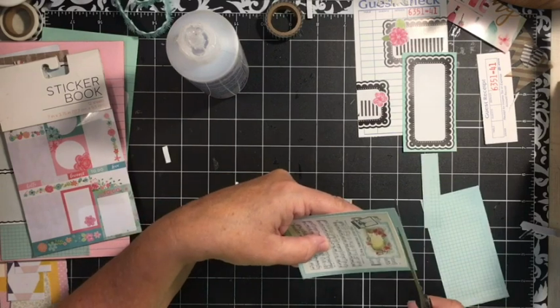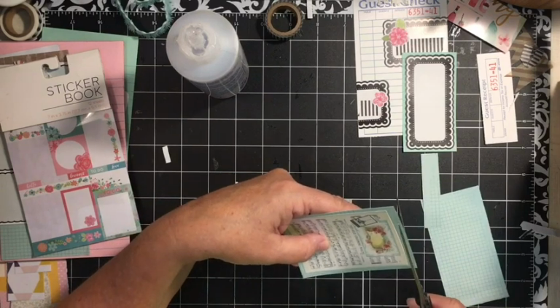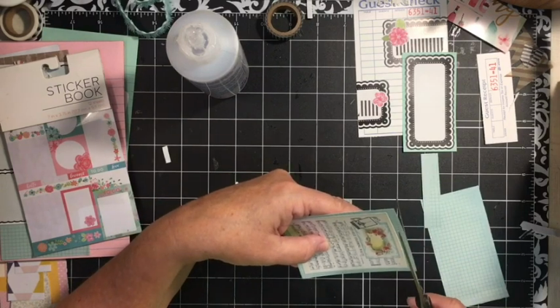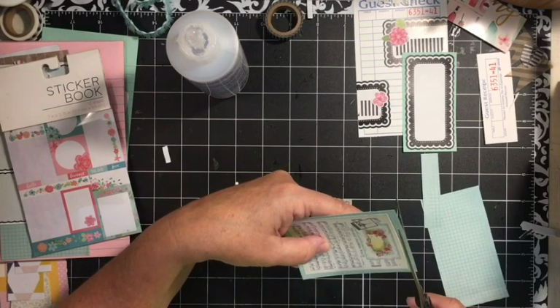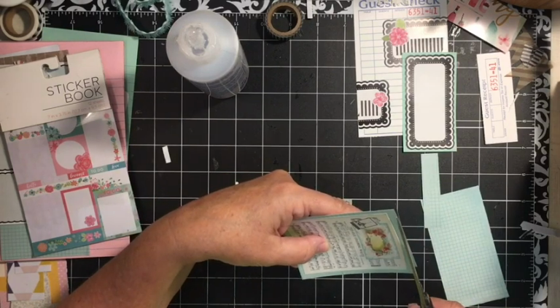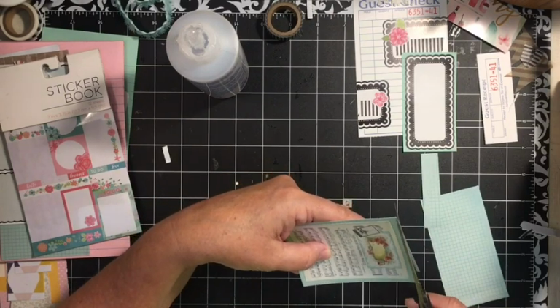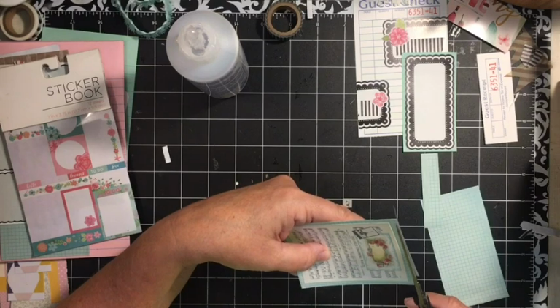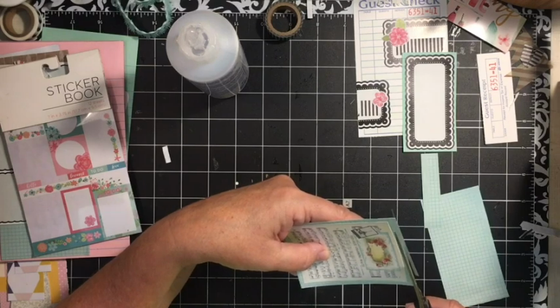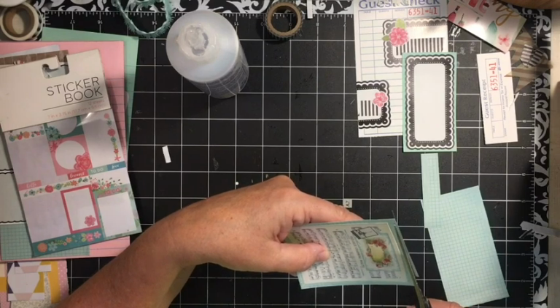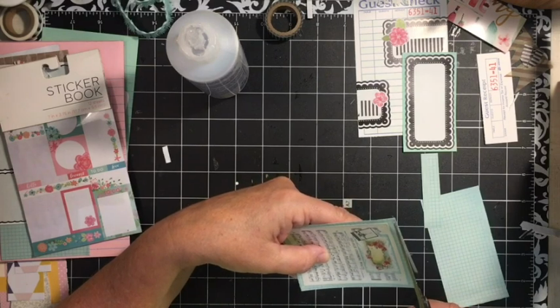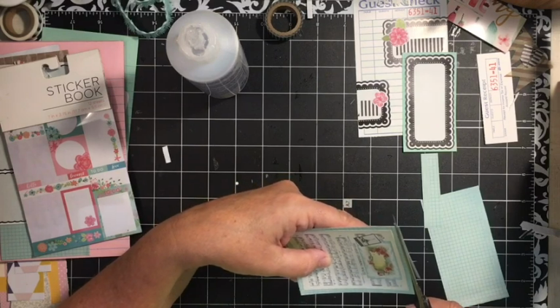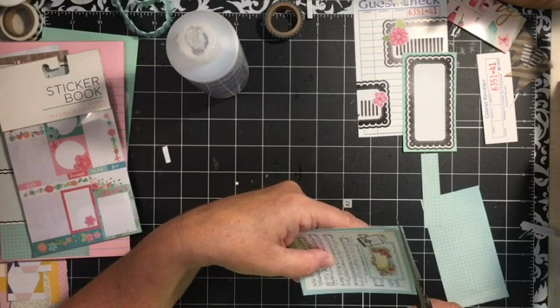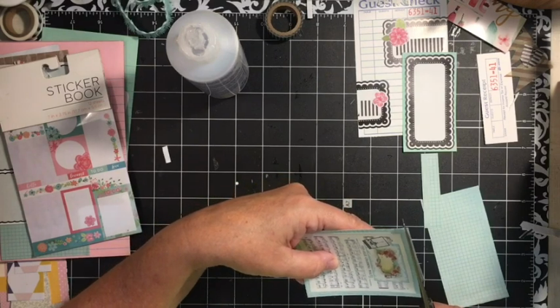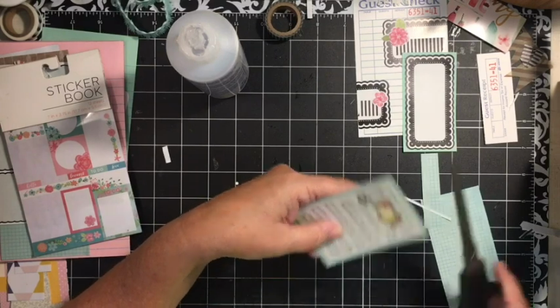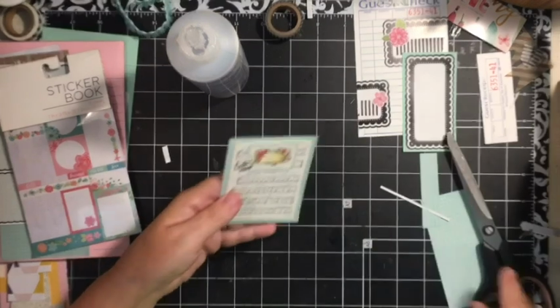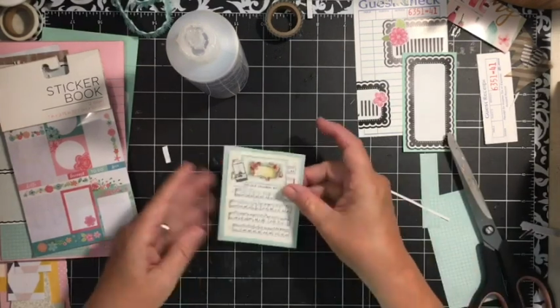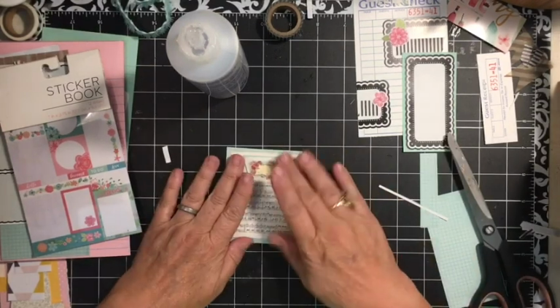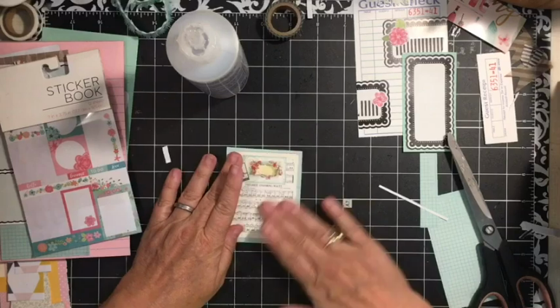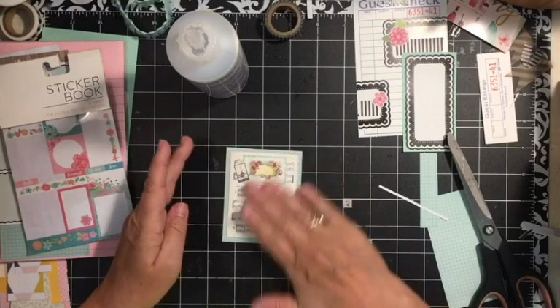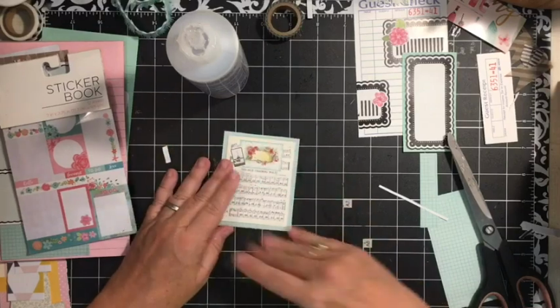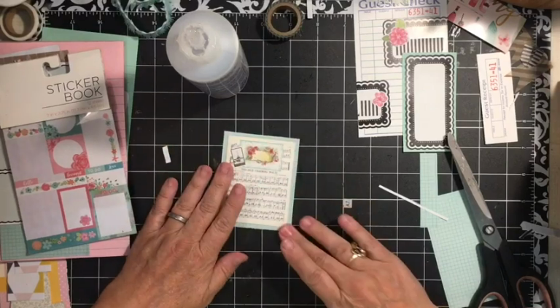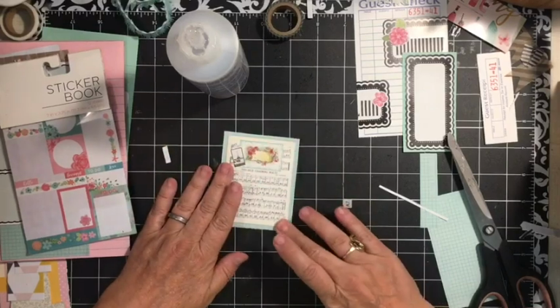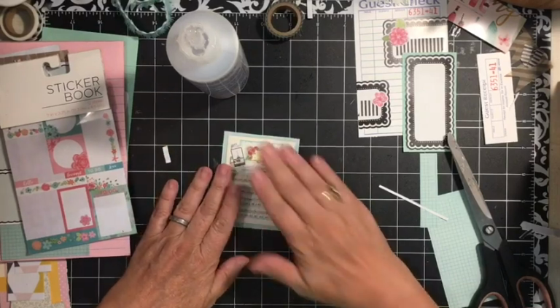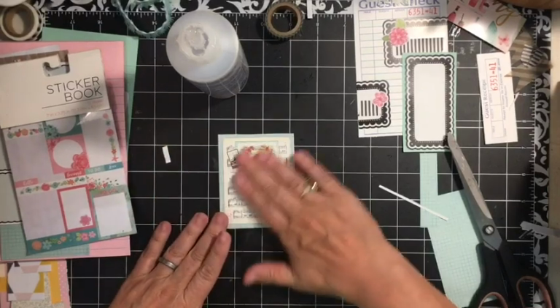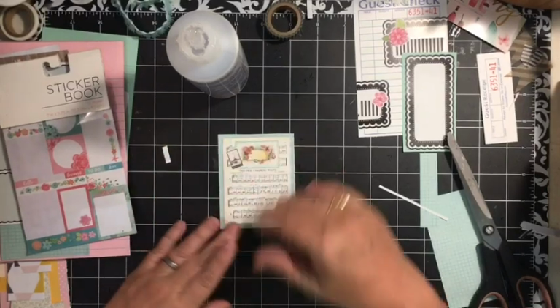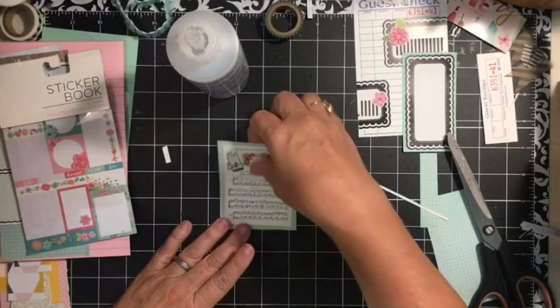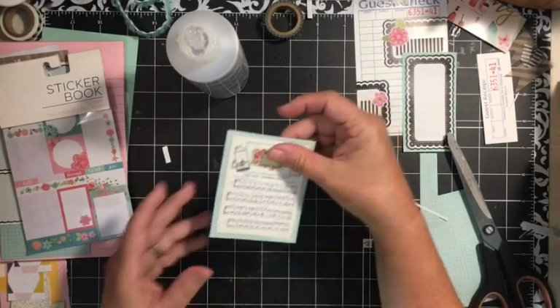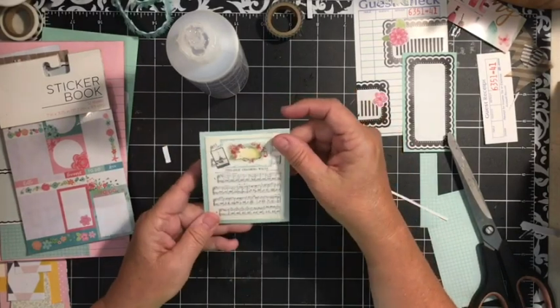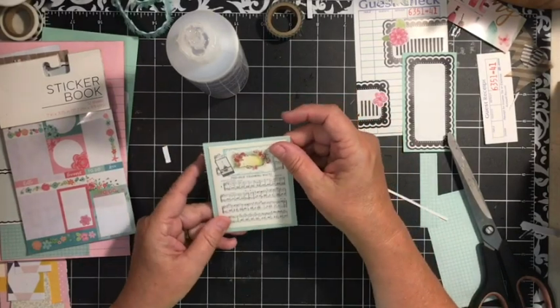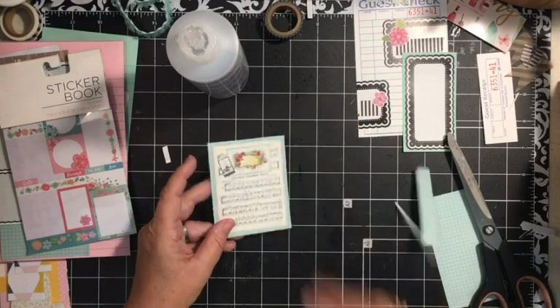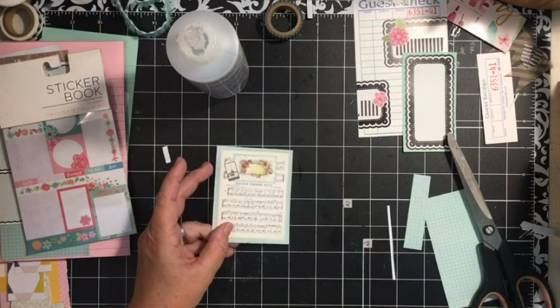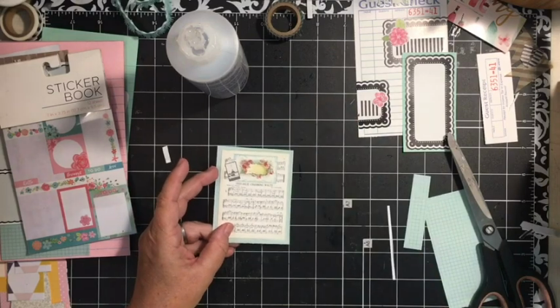I do a challenge on the Dear Julie channel every month. This month — August — we're doing an altered journal. So here is my tag.